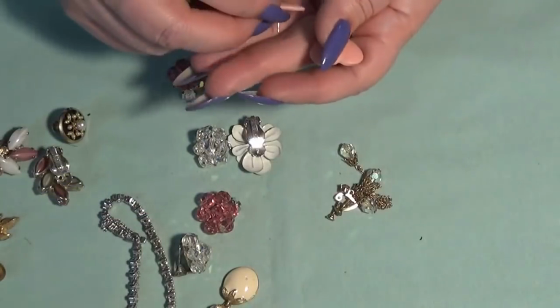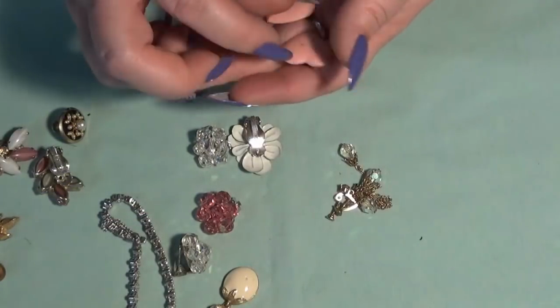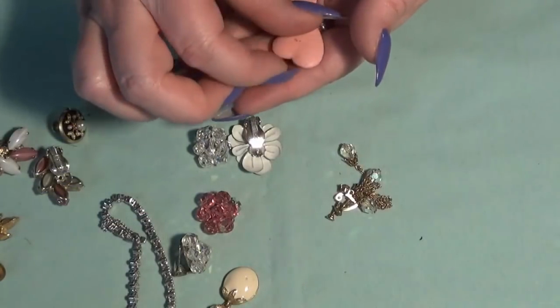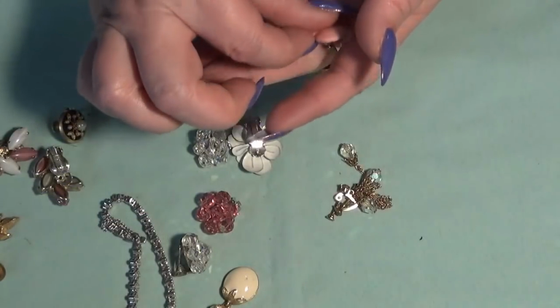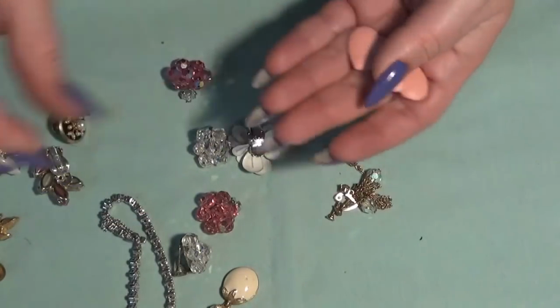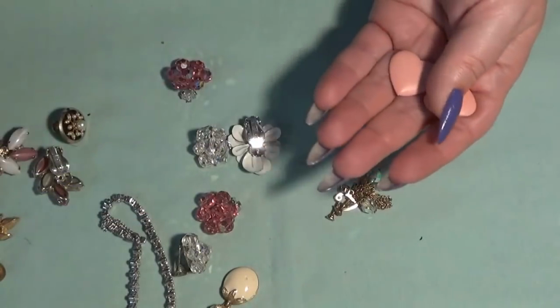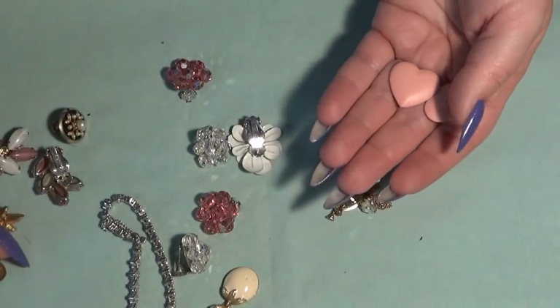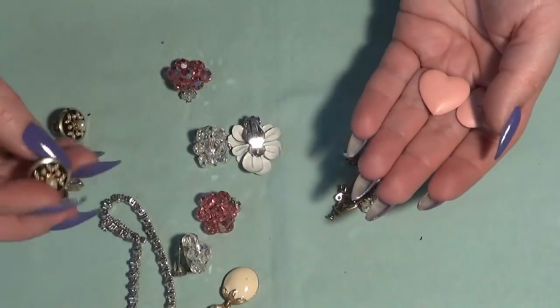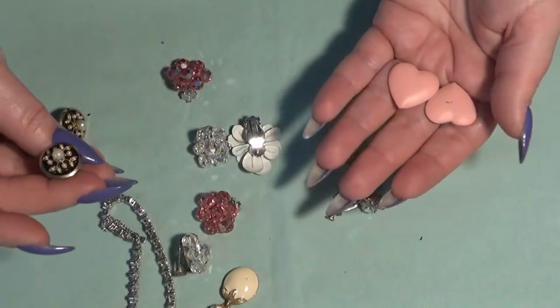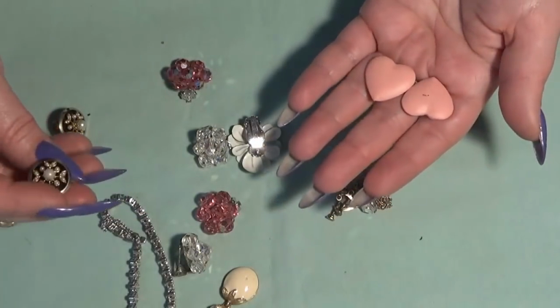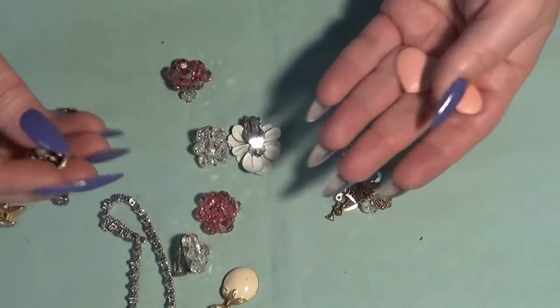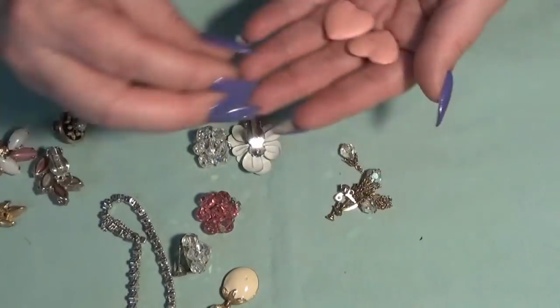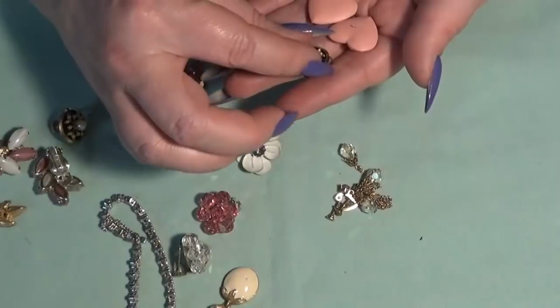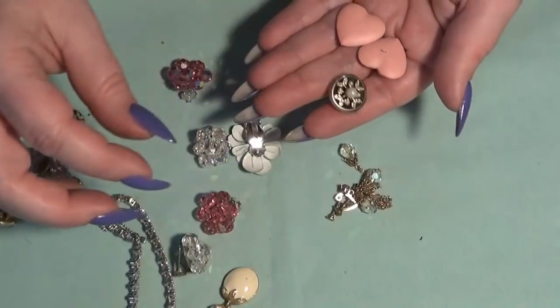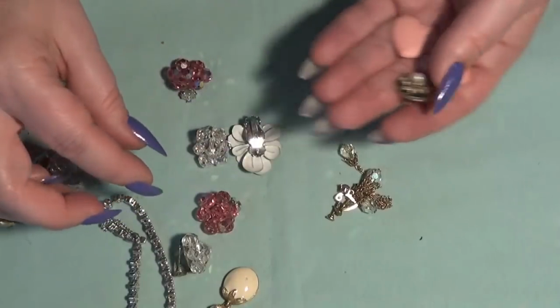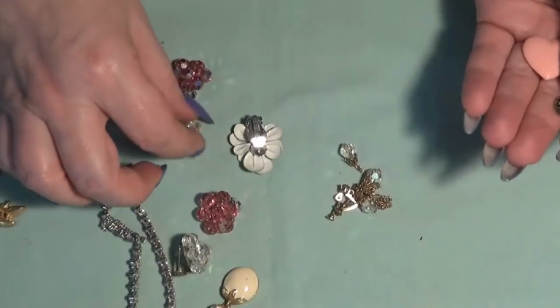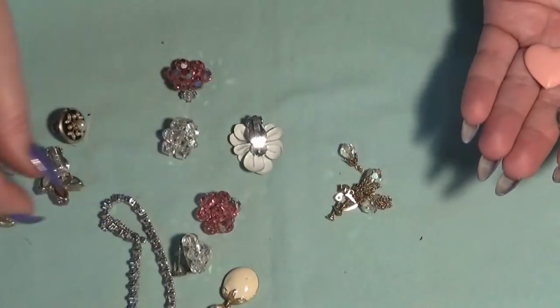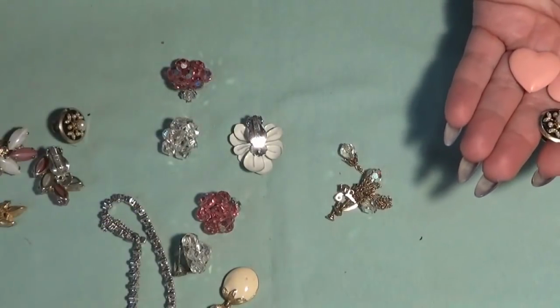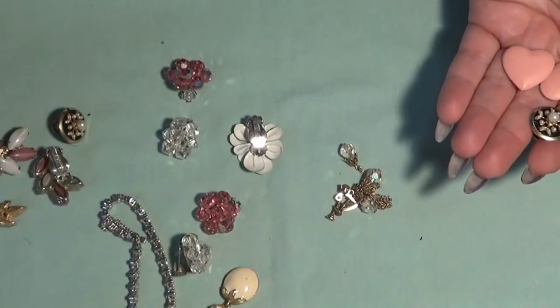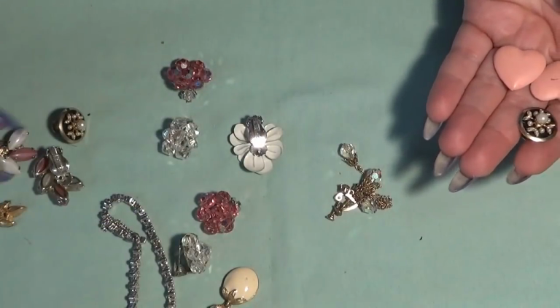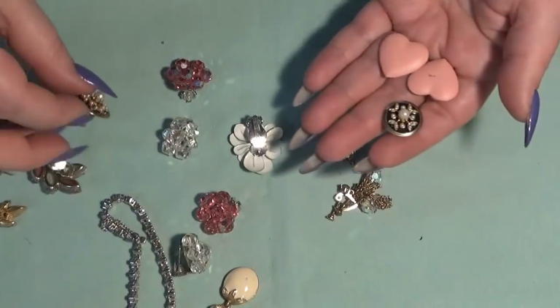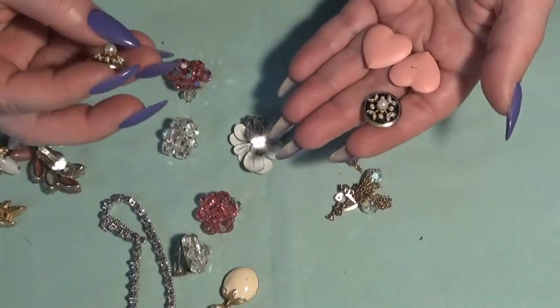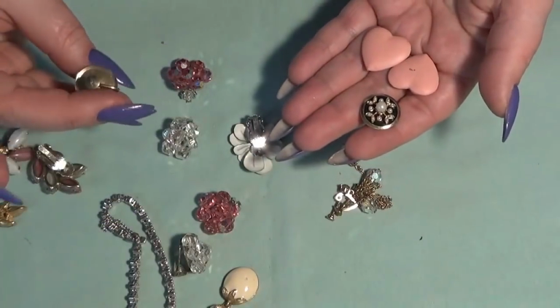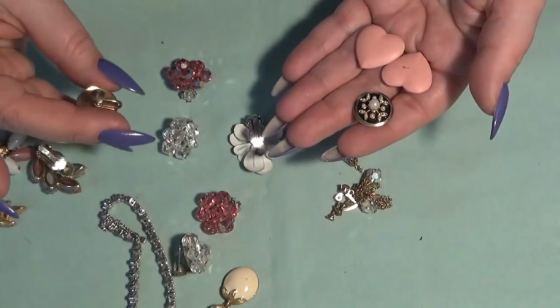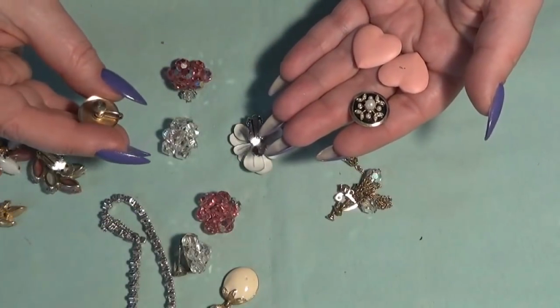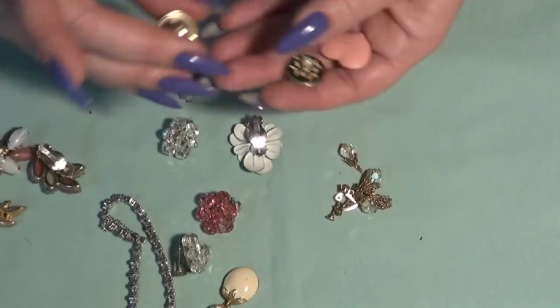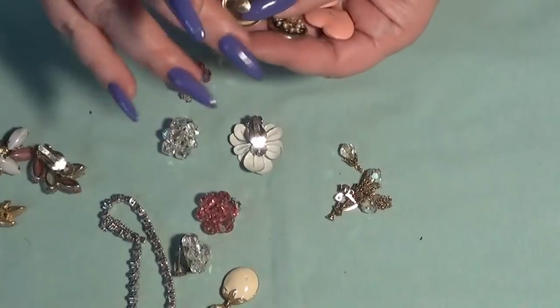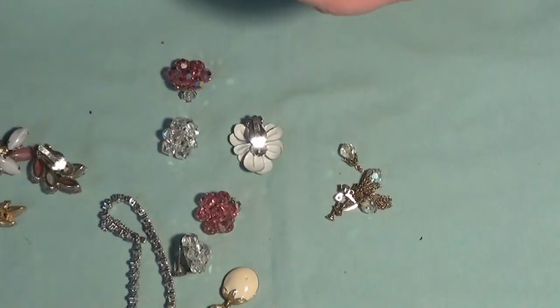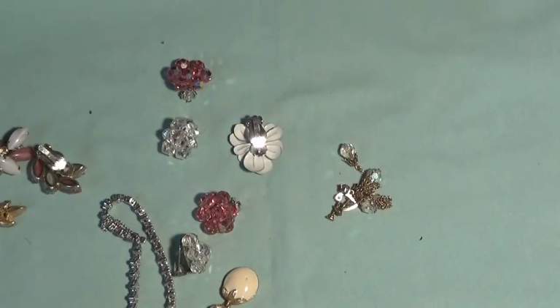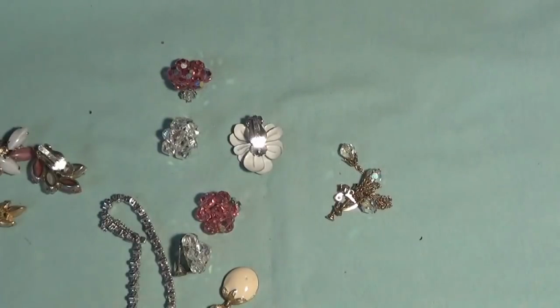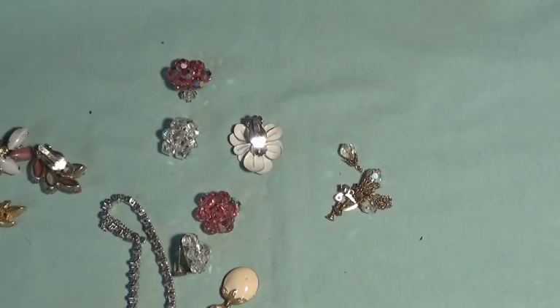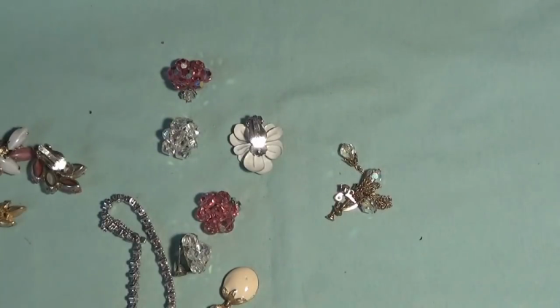And then I have these ones and also these ones — very pretty. Let me go back — these ones are coral.